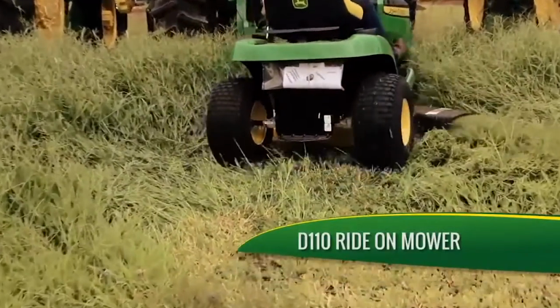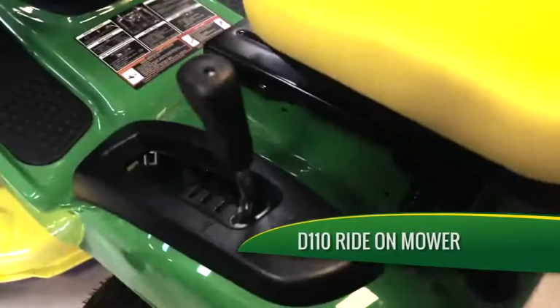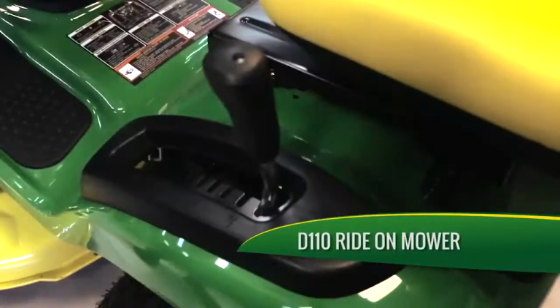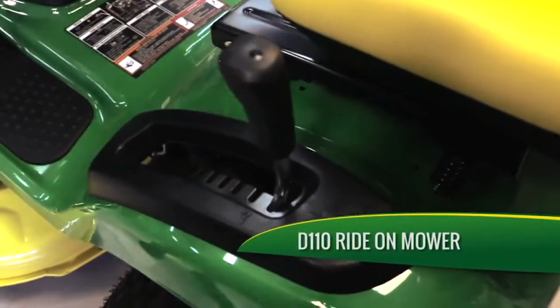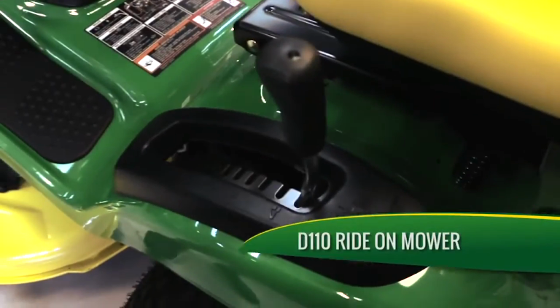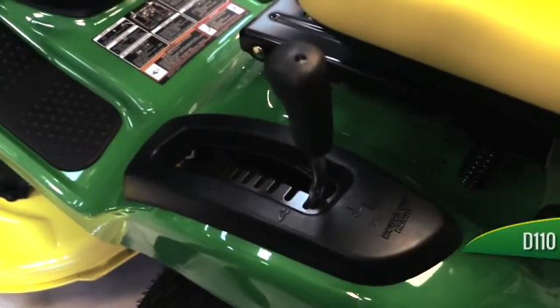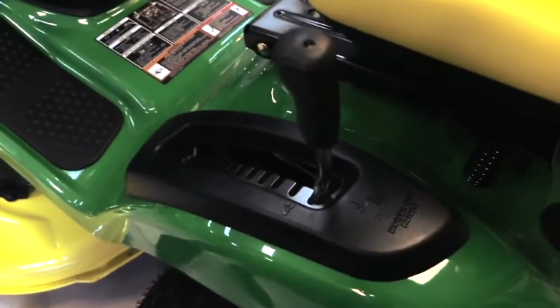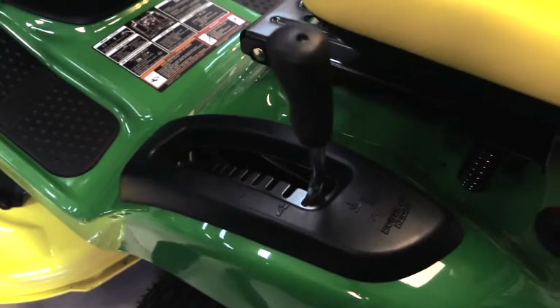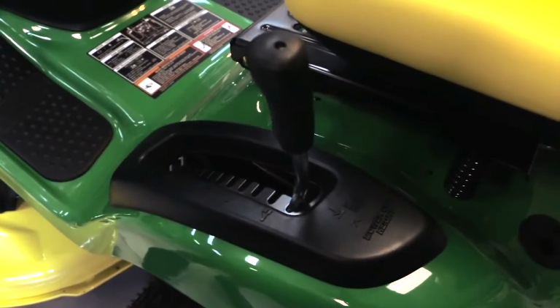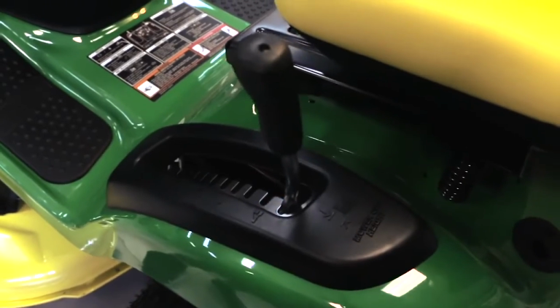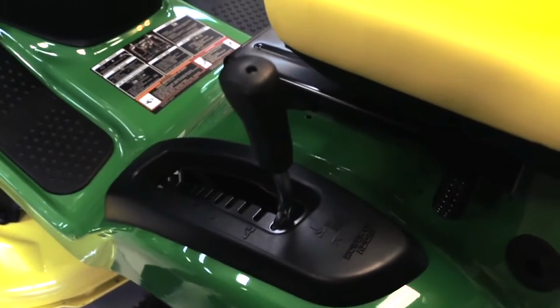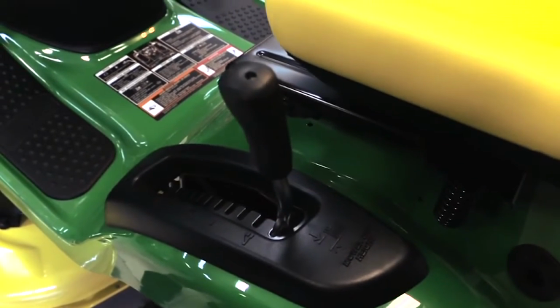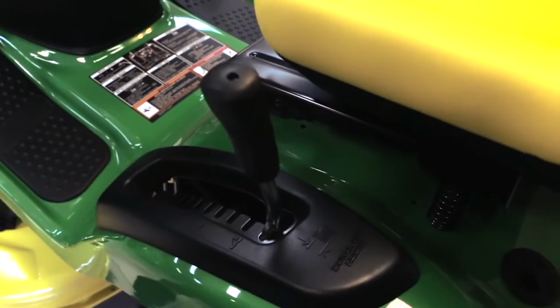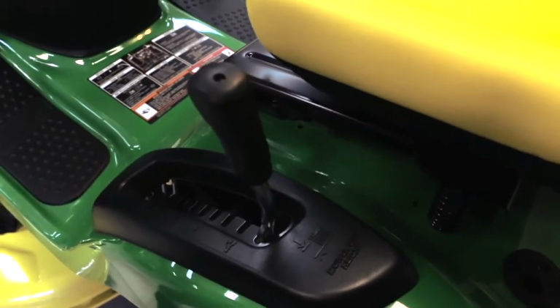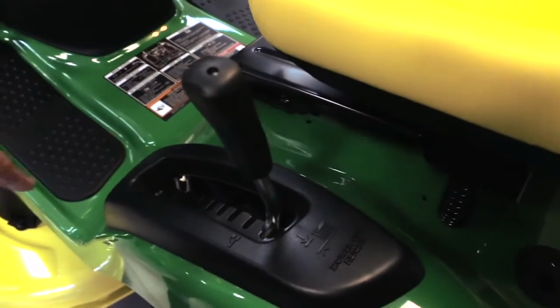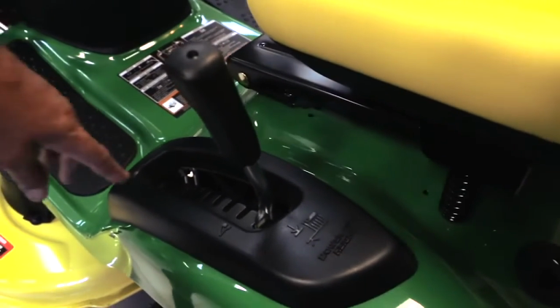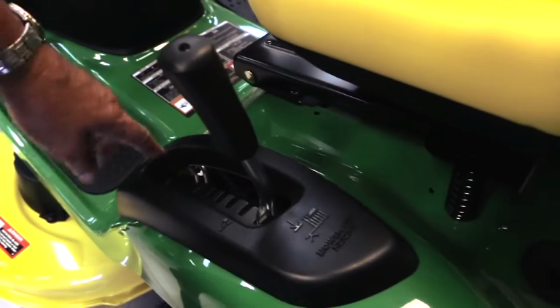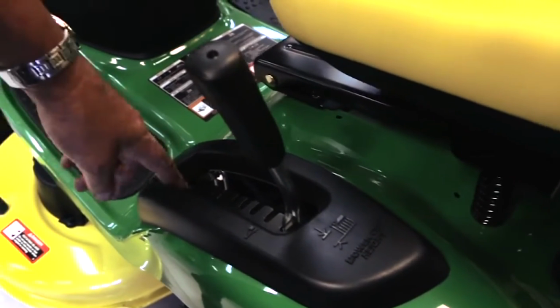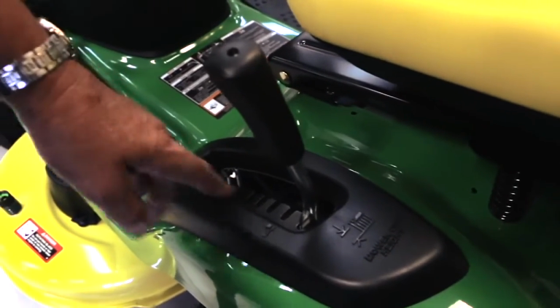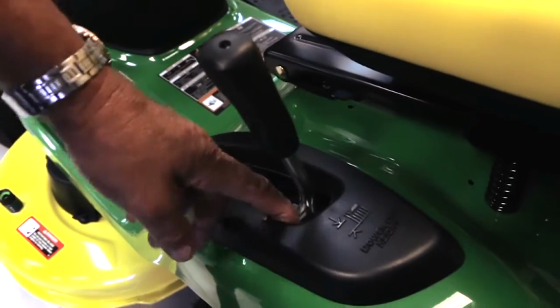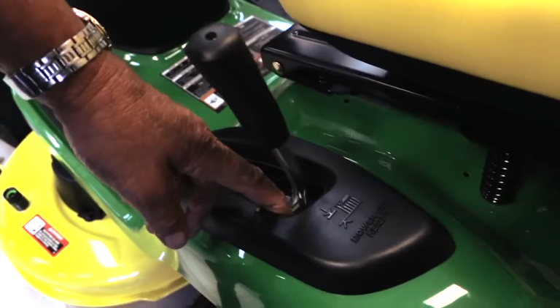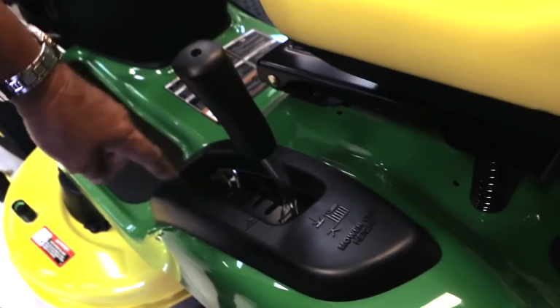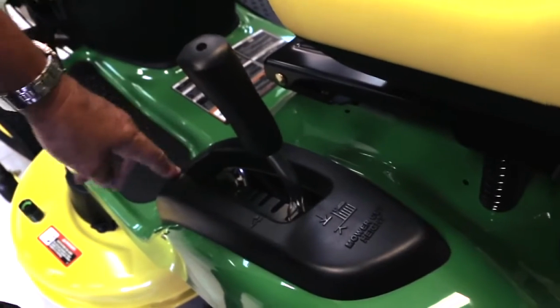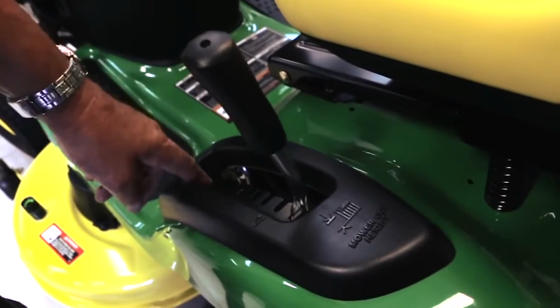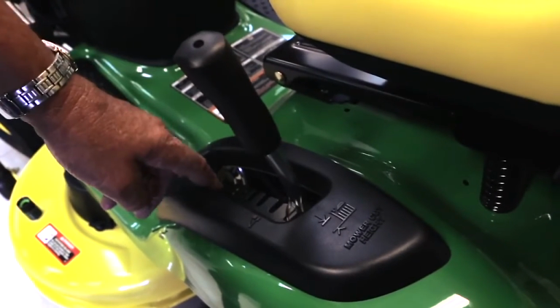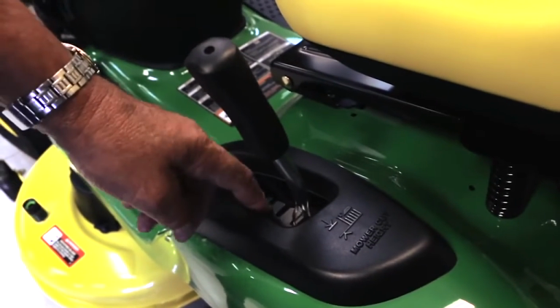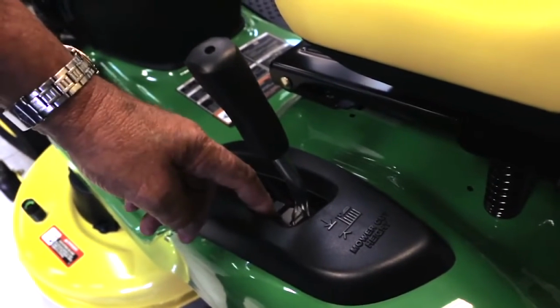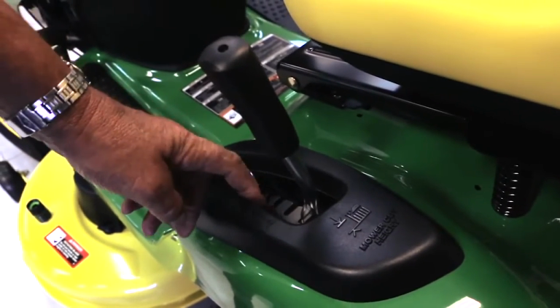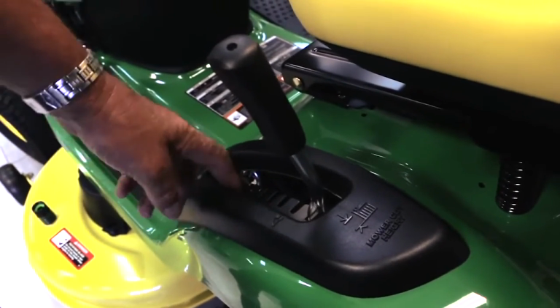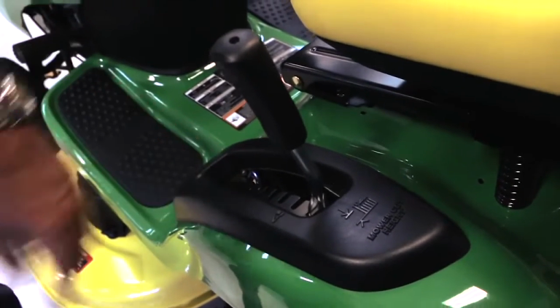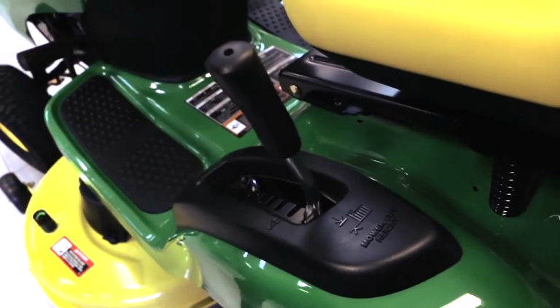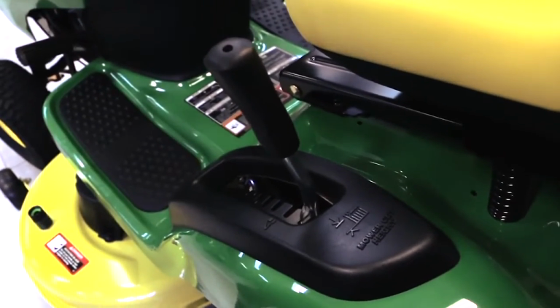You have height control for your cutter deck. It goes from one inch to four inches and each one of those notches are quarter inch increments. They go either up or down.